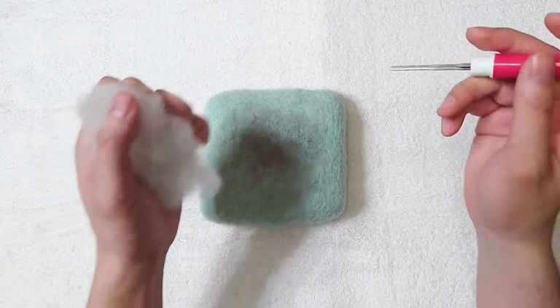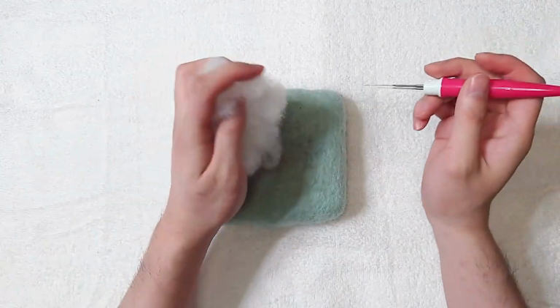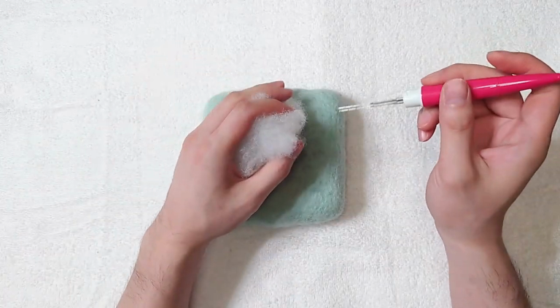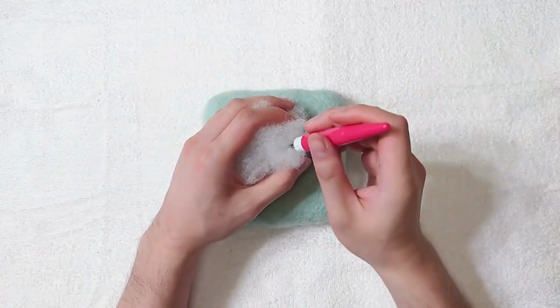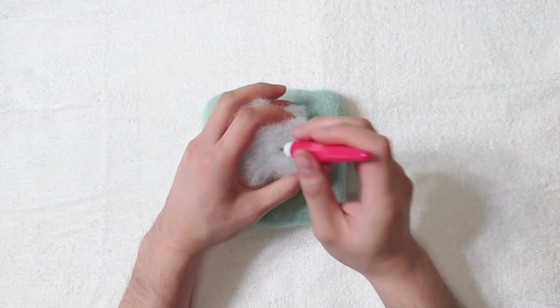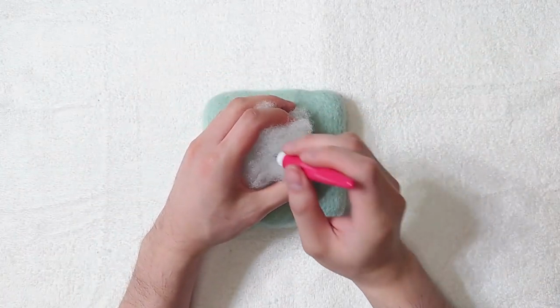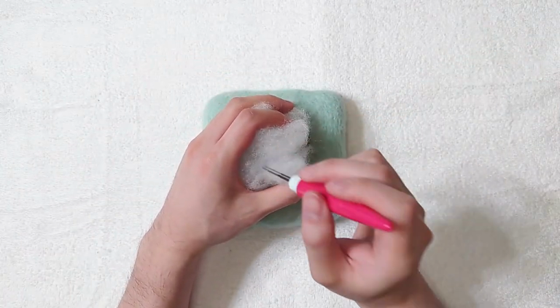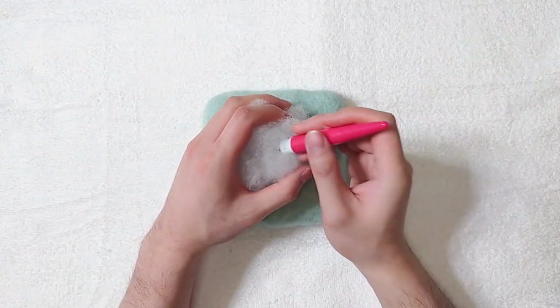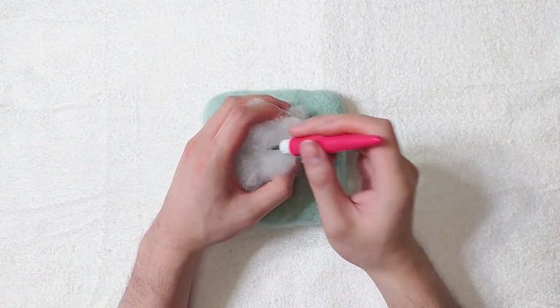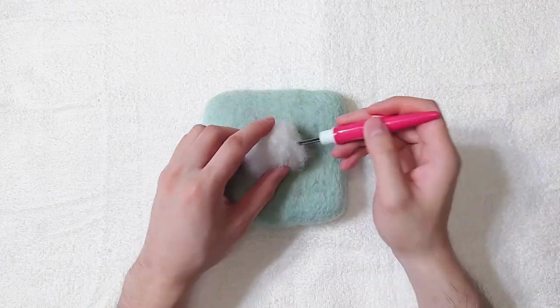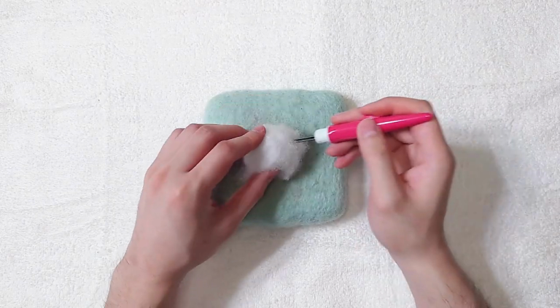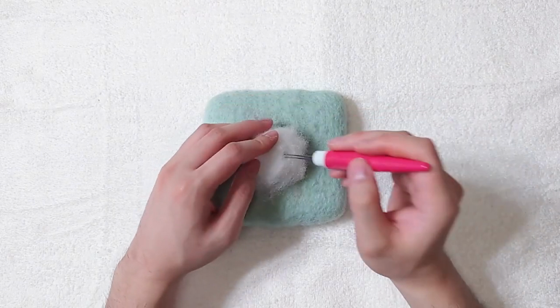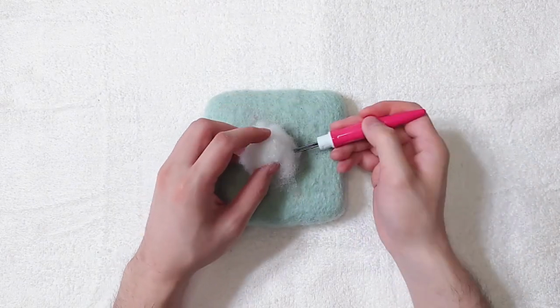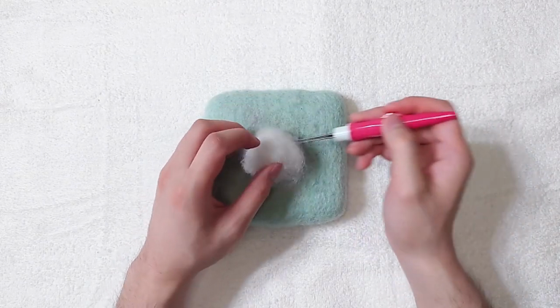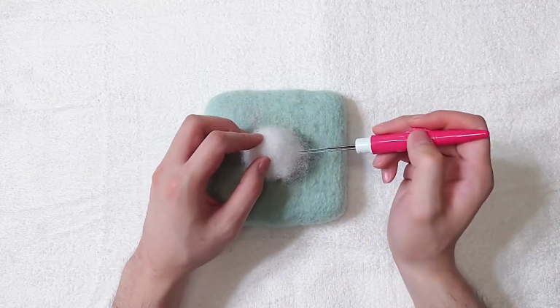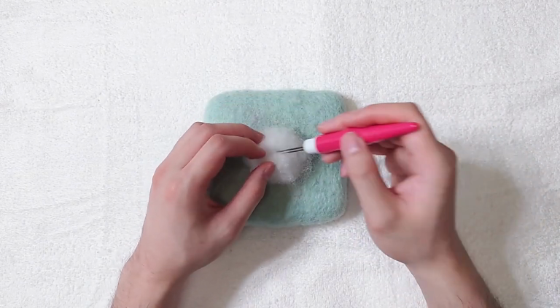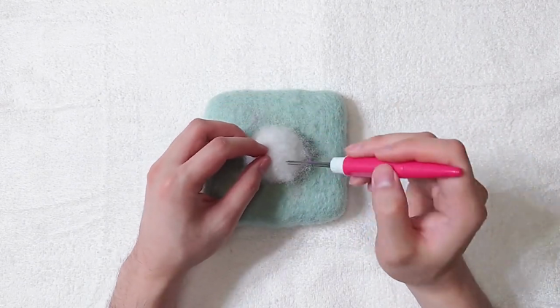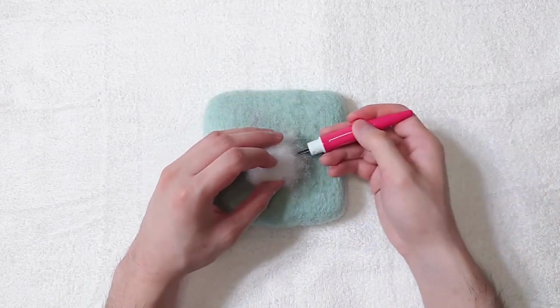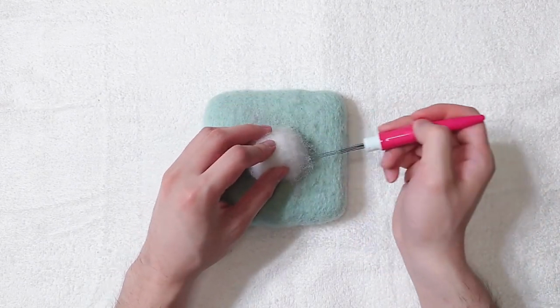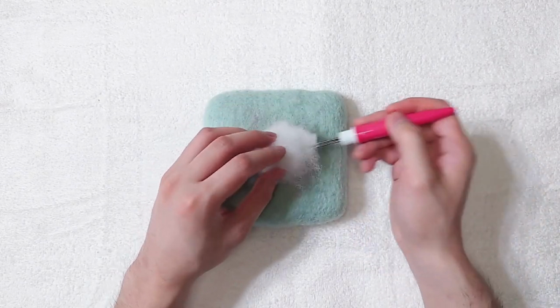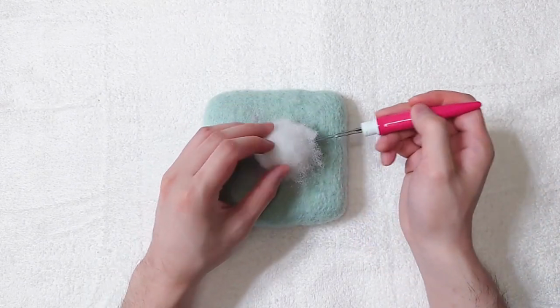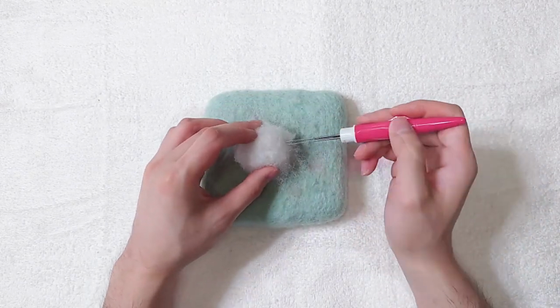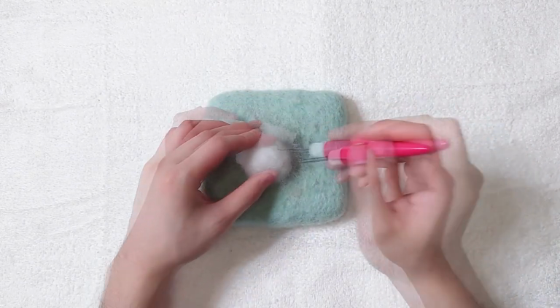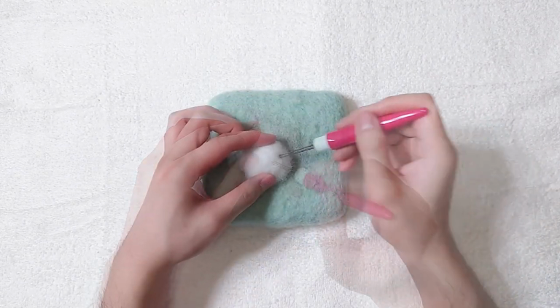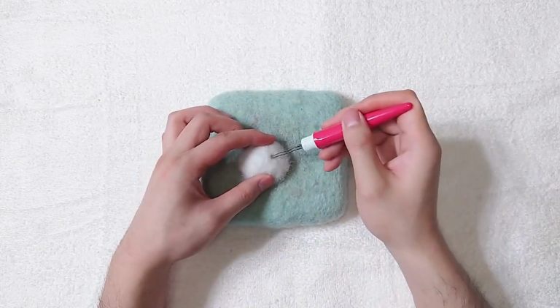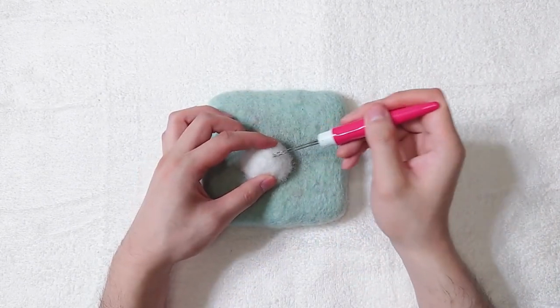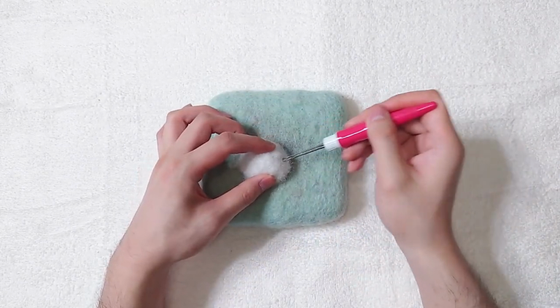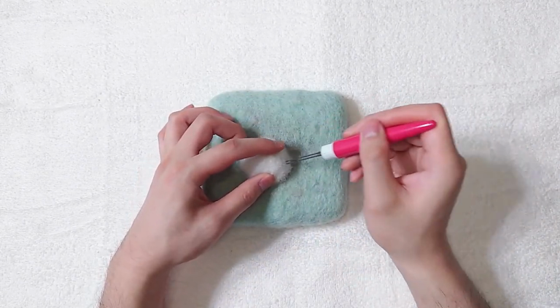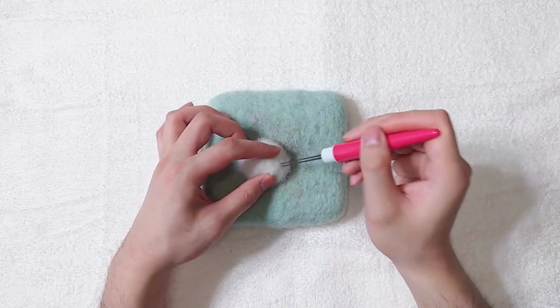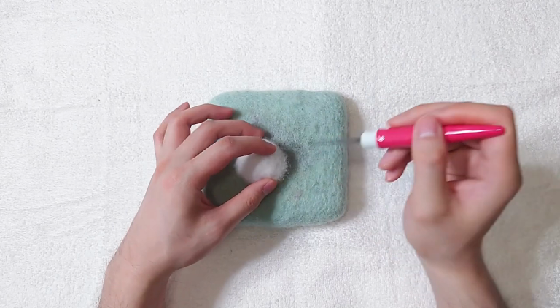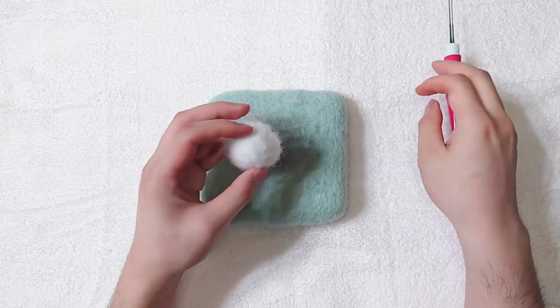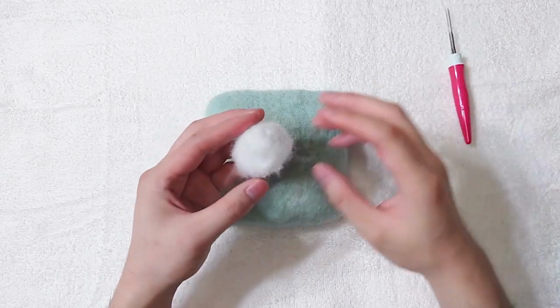Hello, my name is Hoi and today I'll show you how to needle felt a potato mine from Plants vs Zombies.